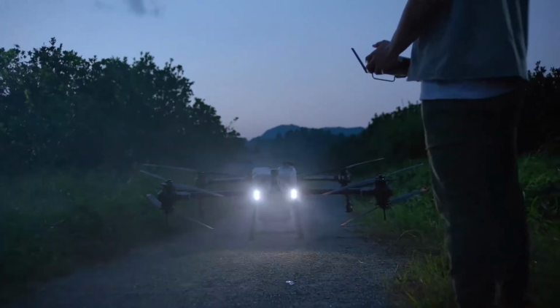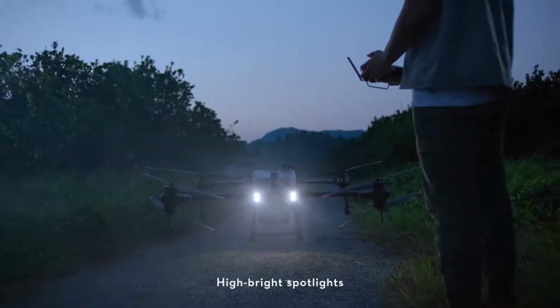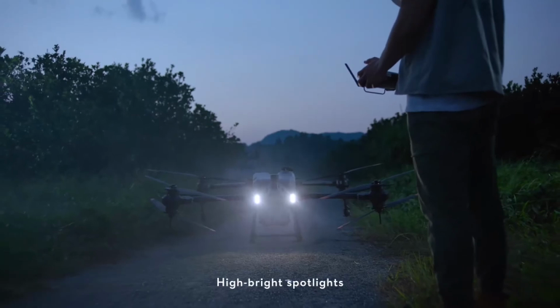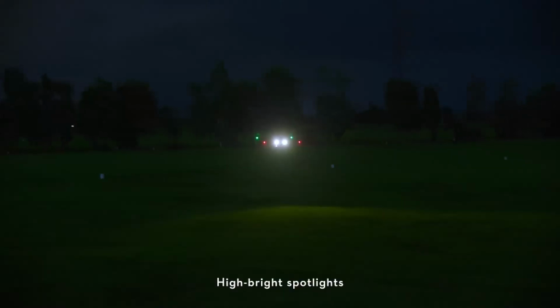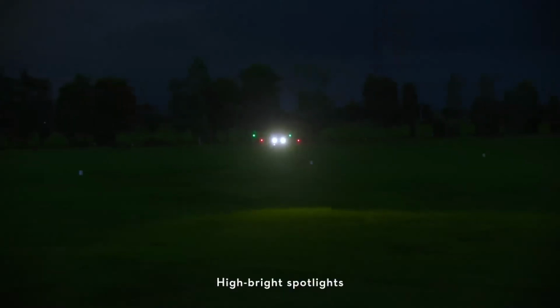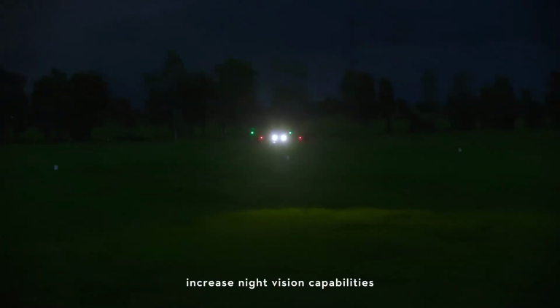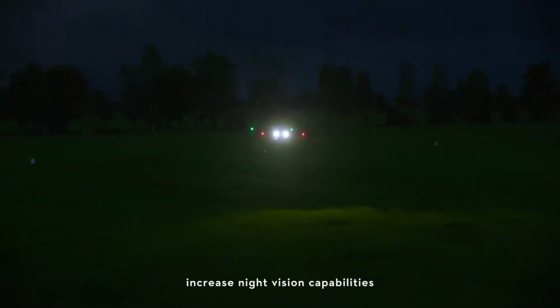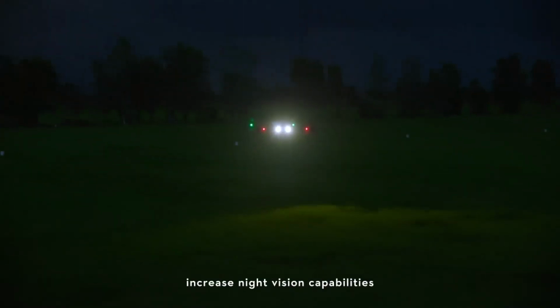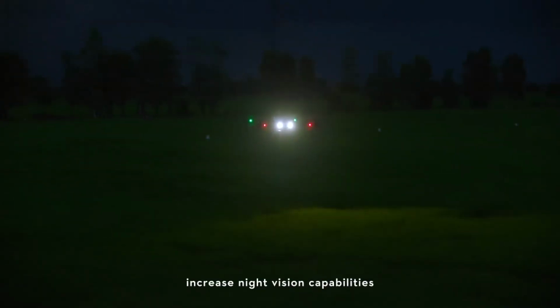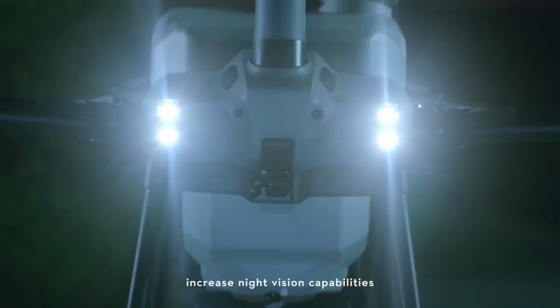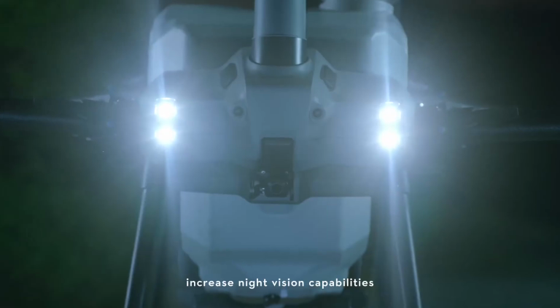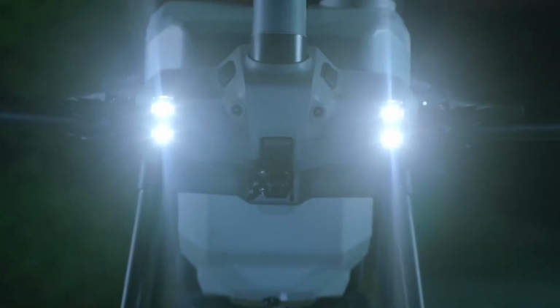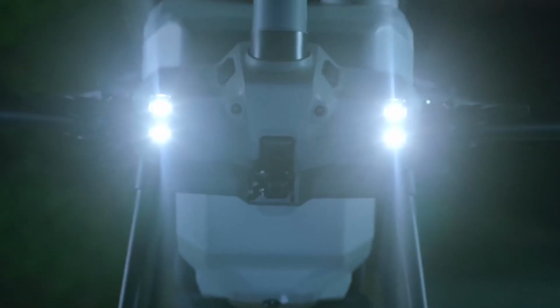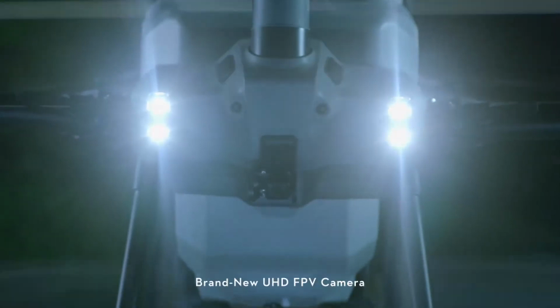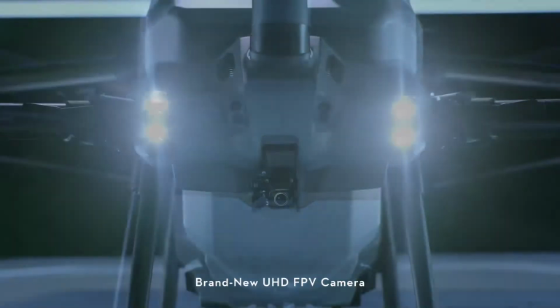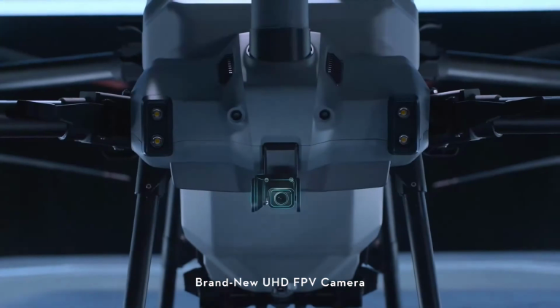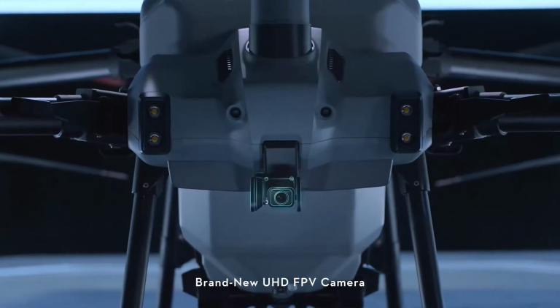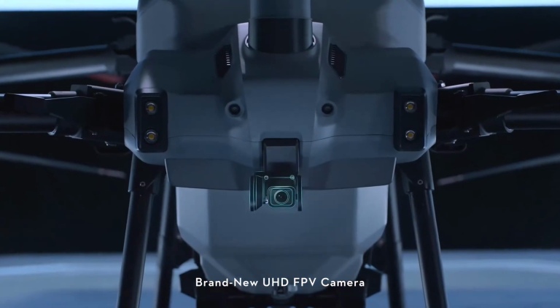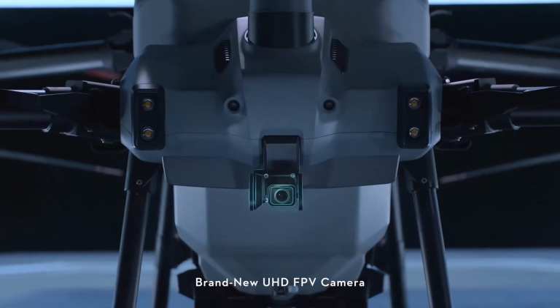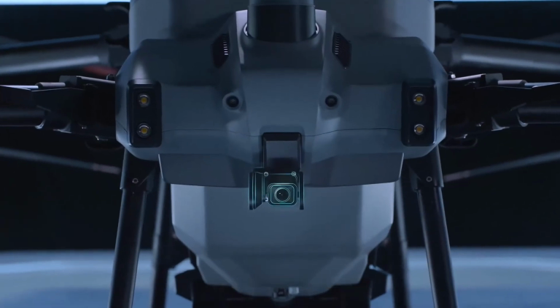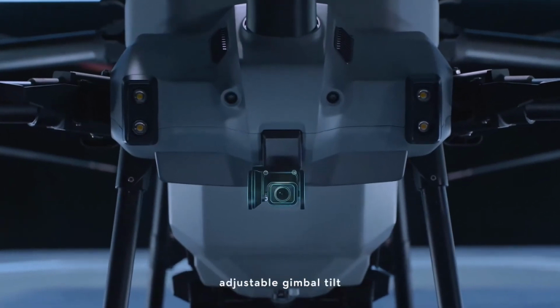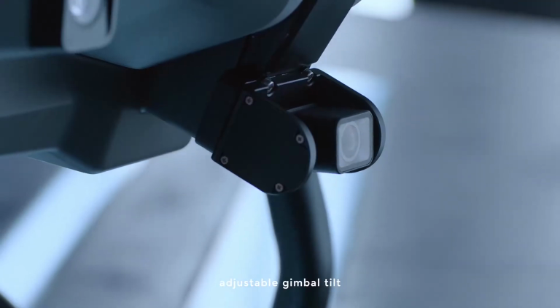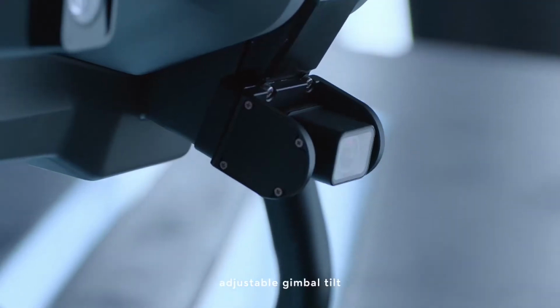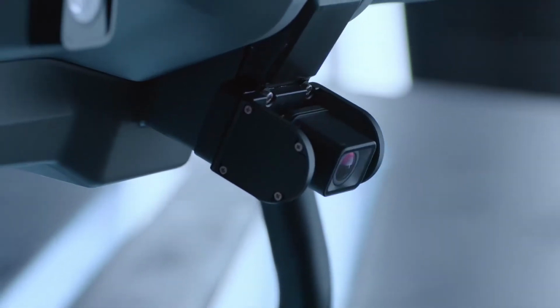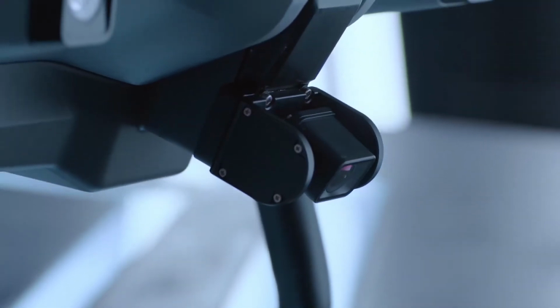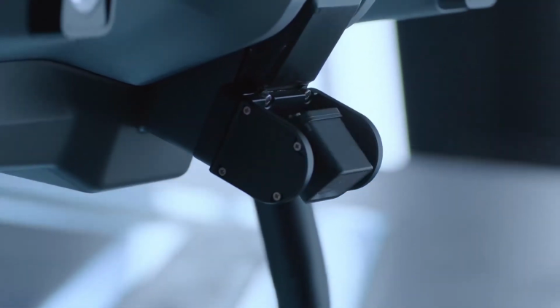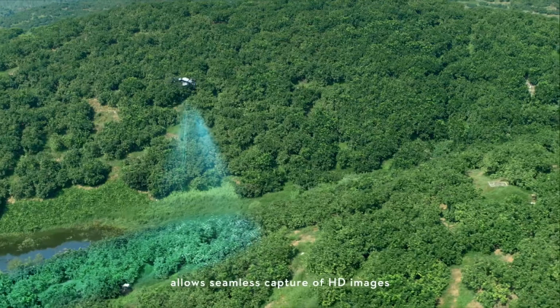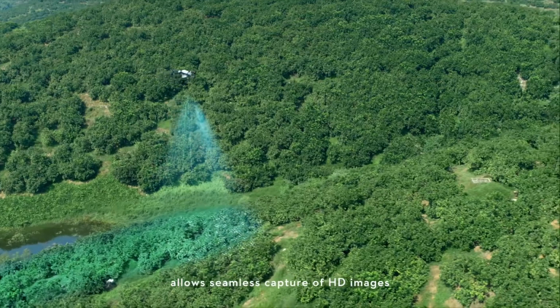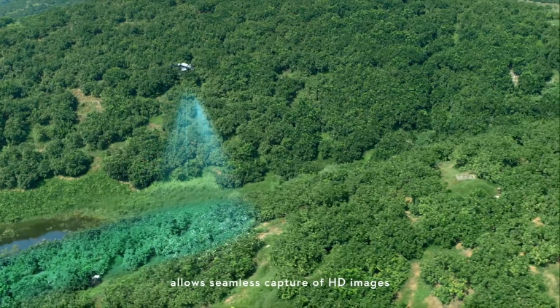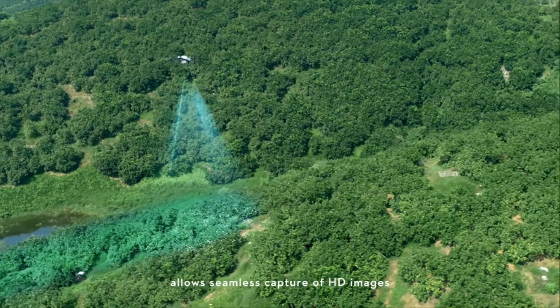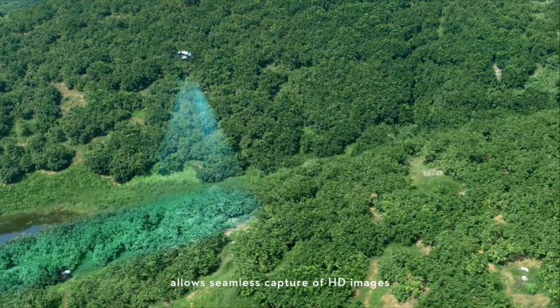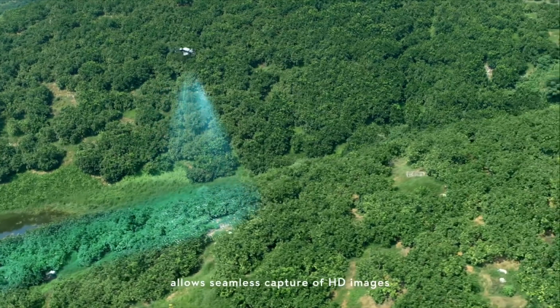High brightness spotlights increase night vision capabilities. The brand new UHD FPV camera features an adjustable gimbal tilt, allowing seamless capture of HD images.